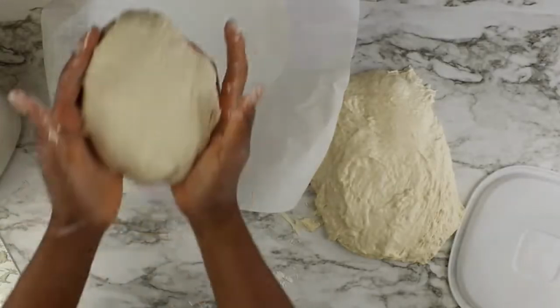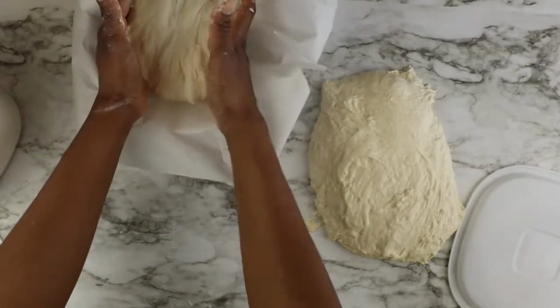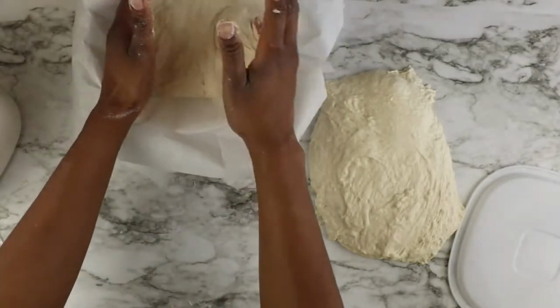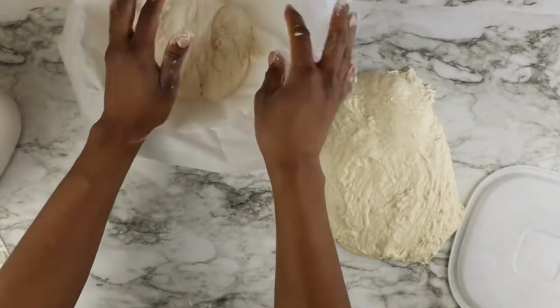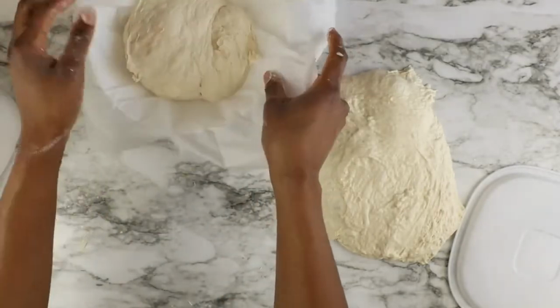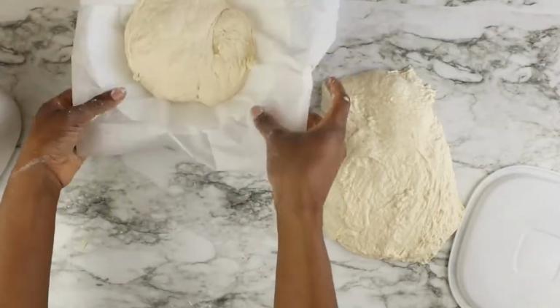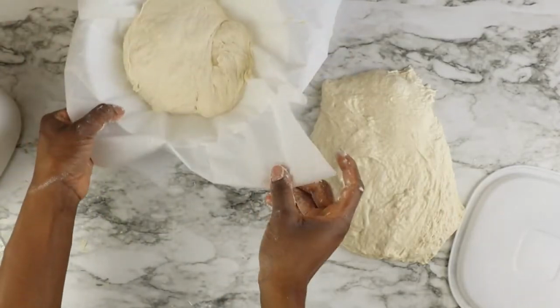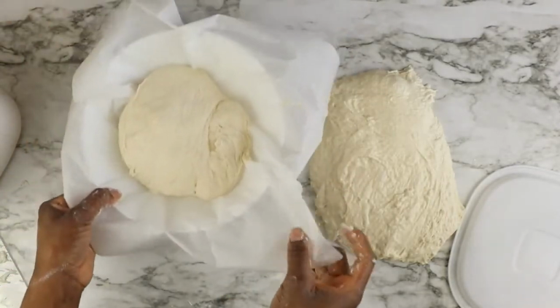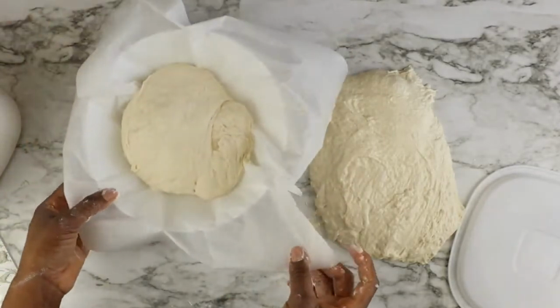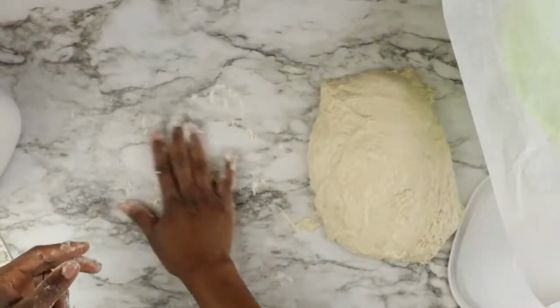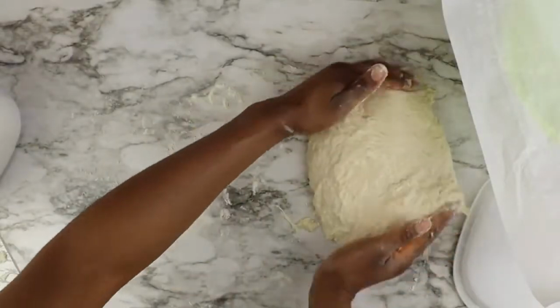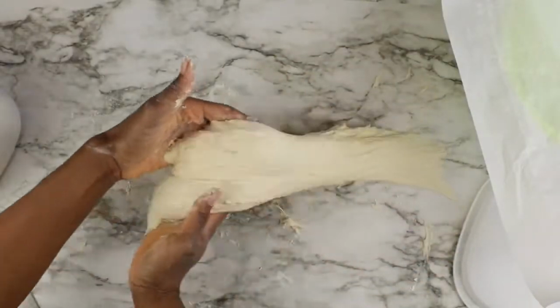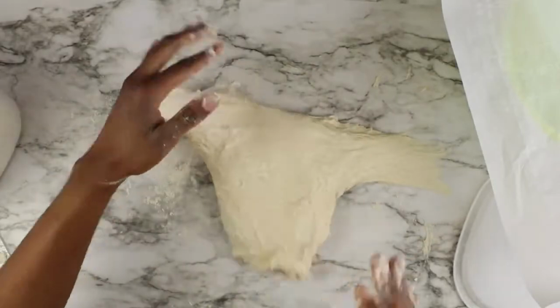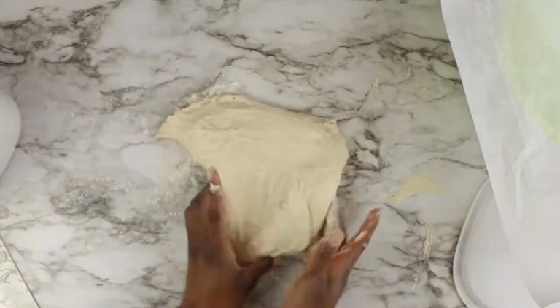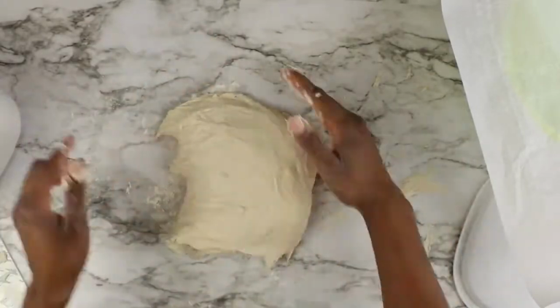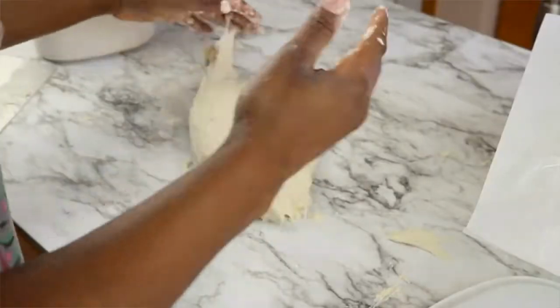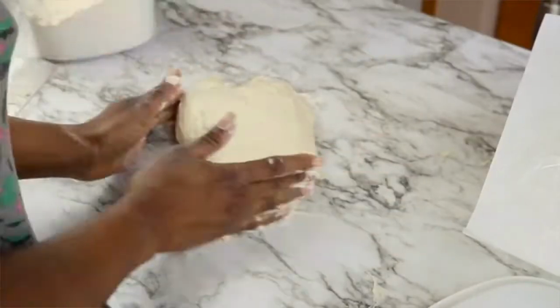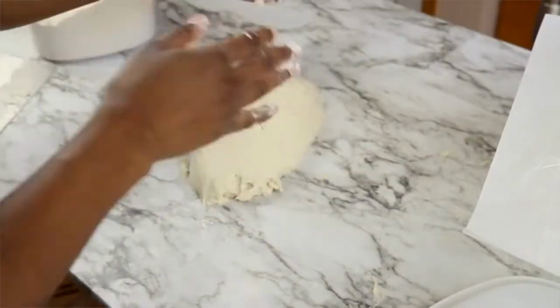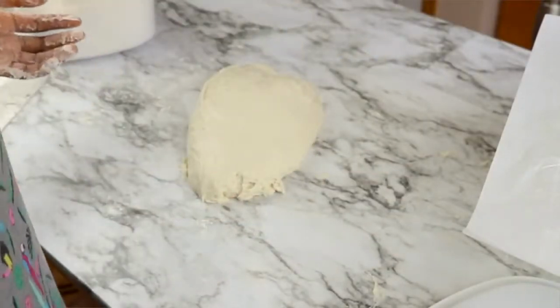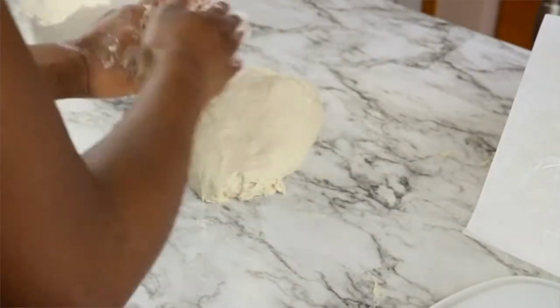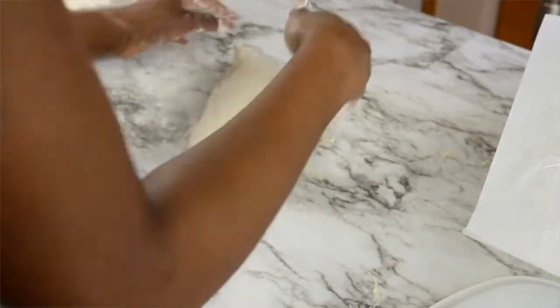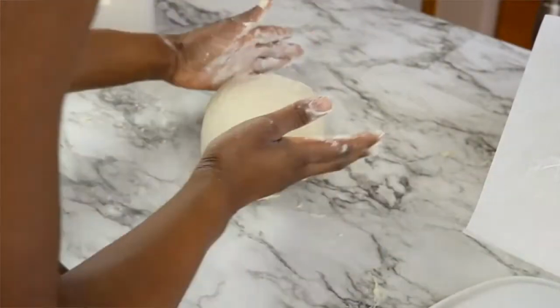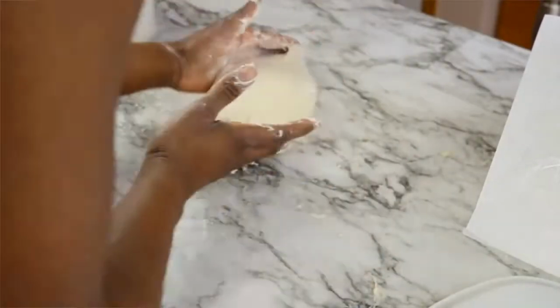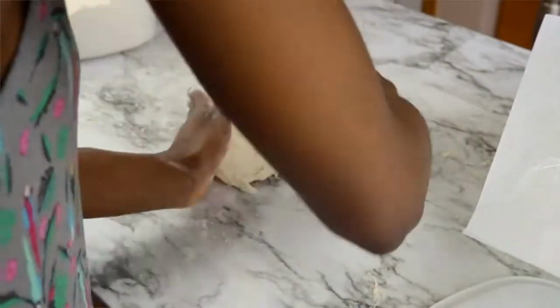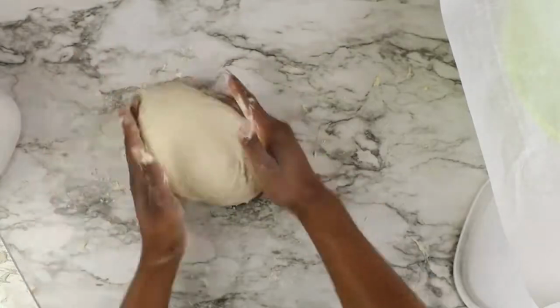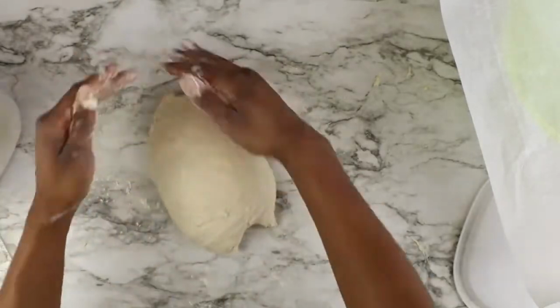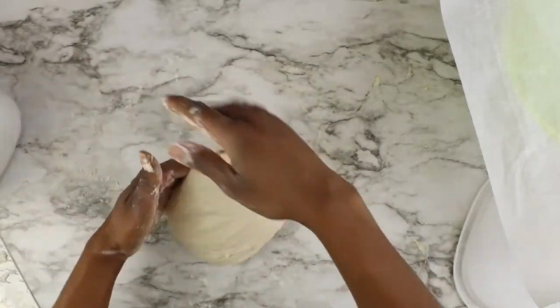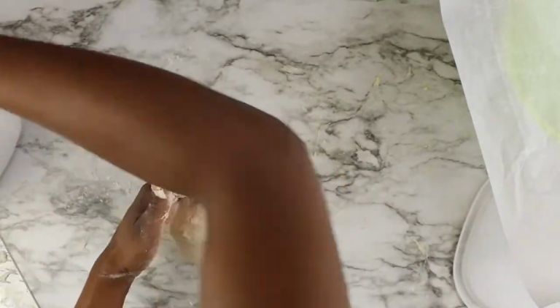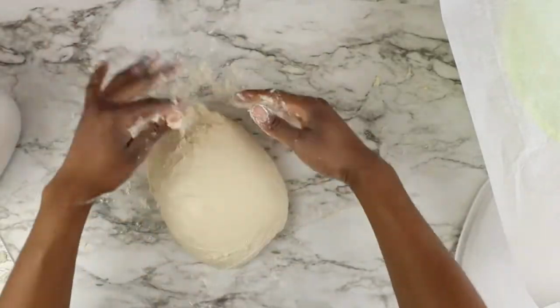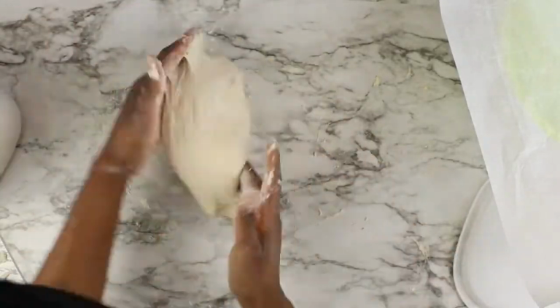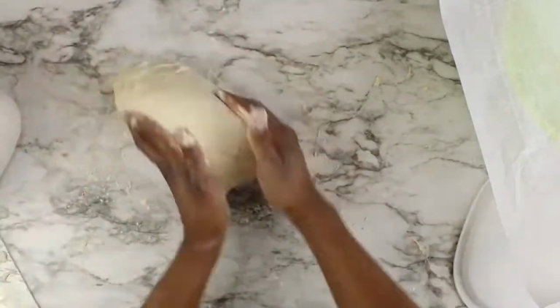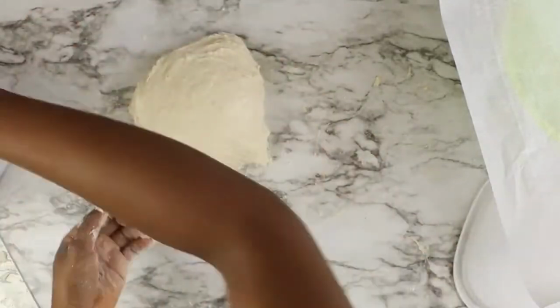Once you form your ball, put your bread dough into a bowl that has been lined with parchment paper so your bread dough doesn't stick to the container and you can easily transfer it when you're baking. Repeat the same steps with the next loaf.